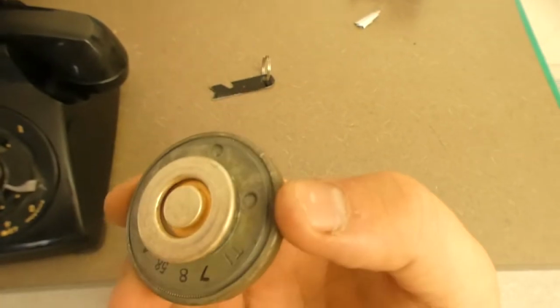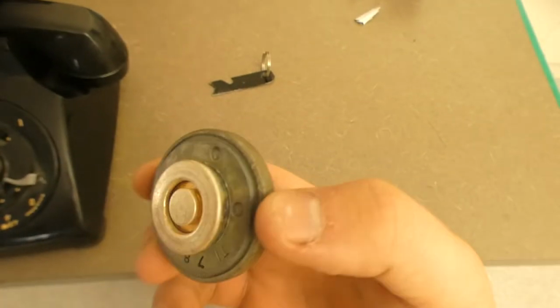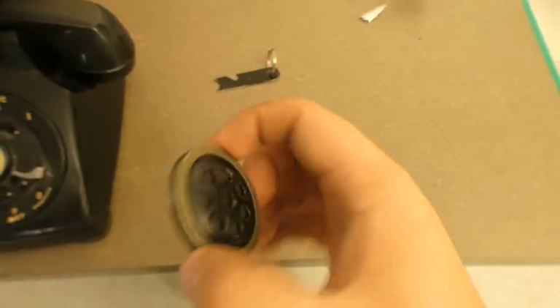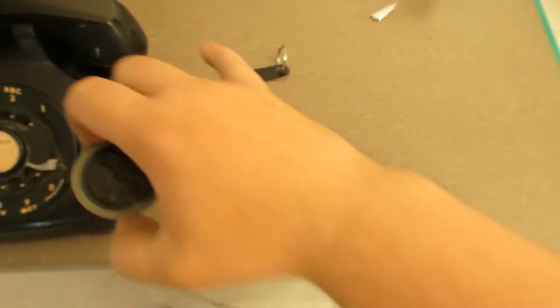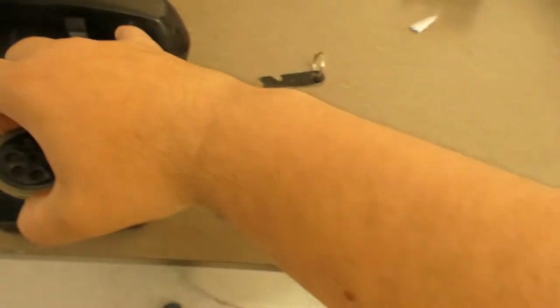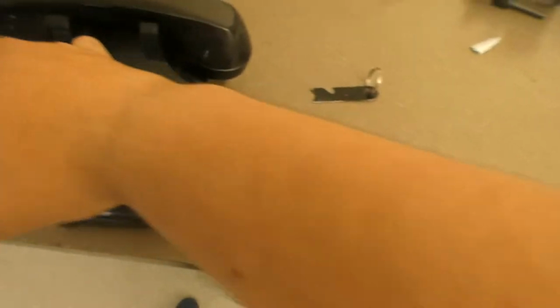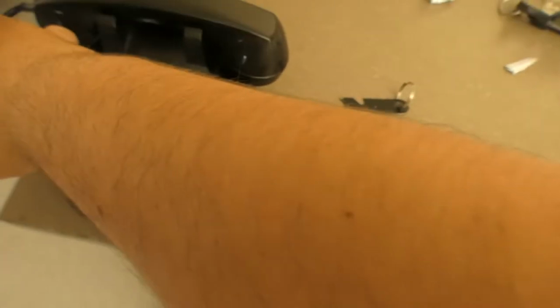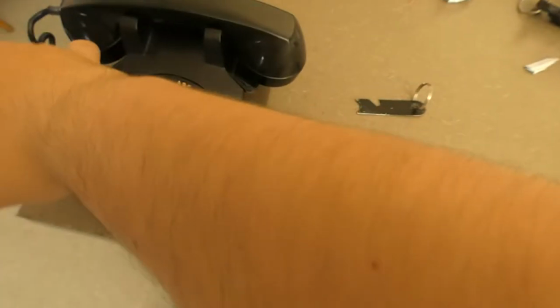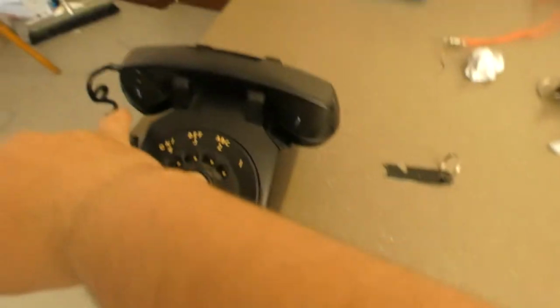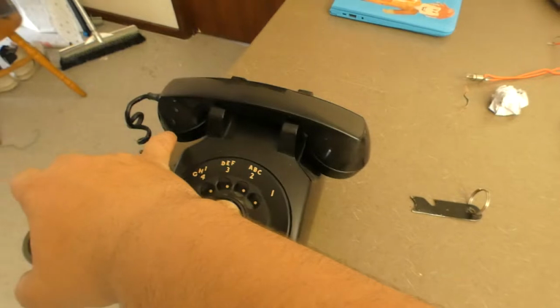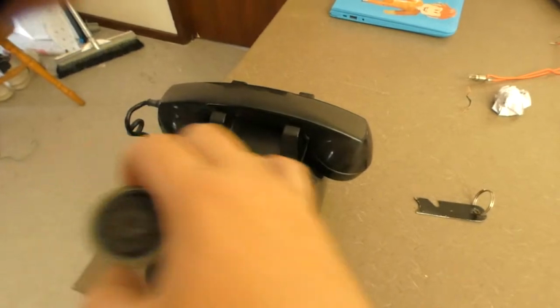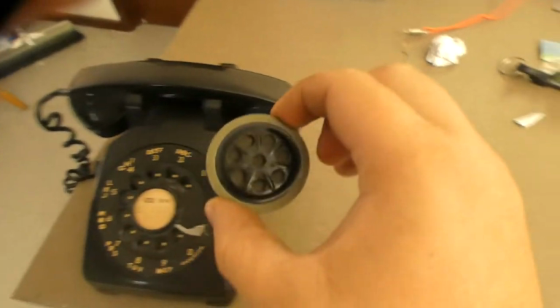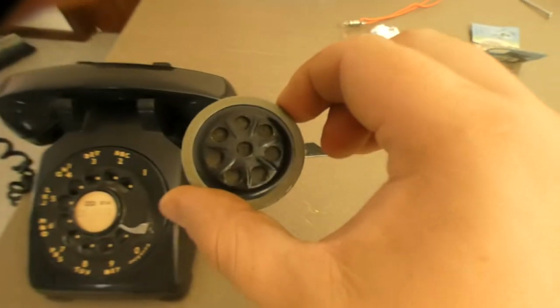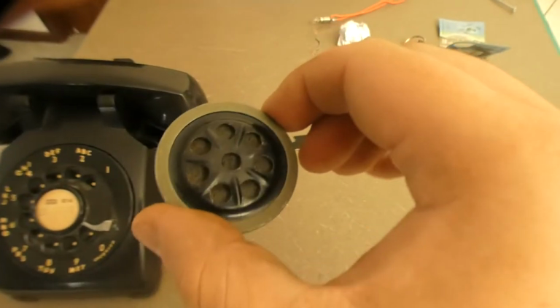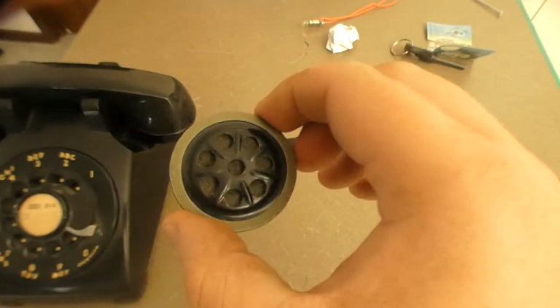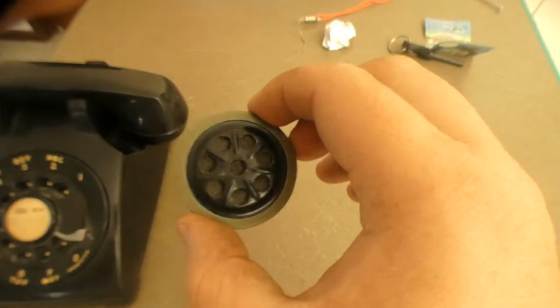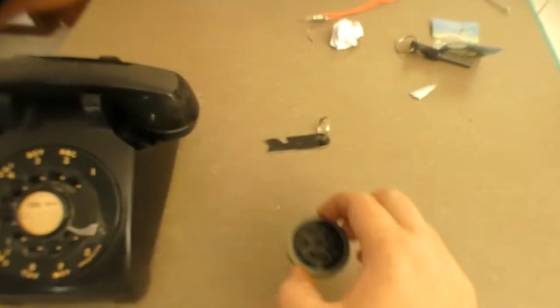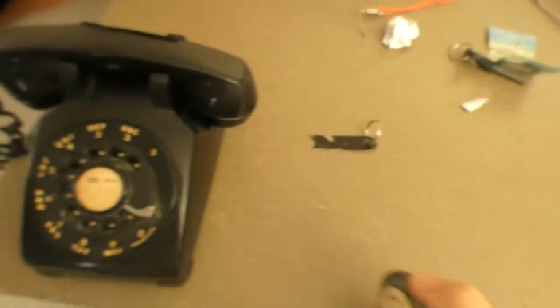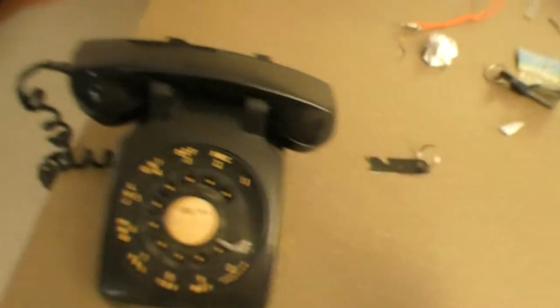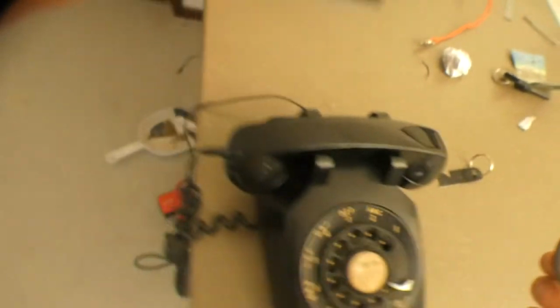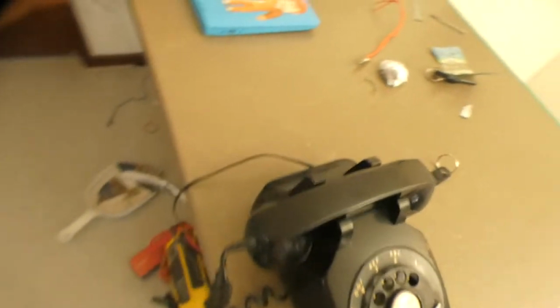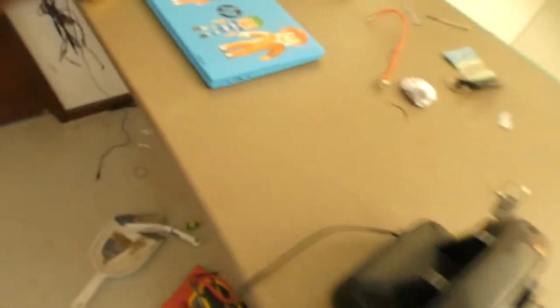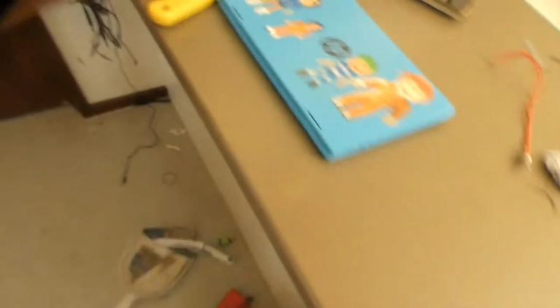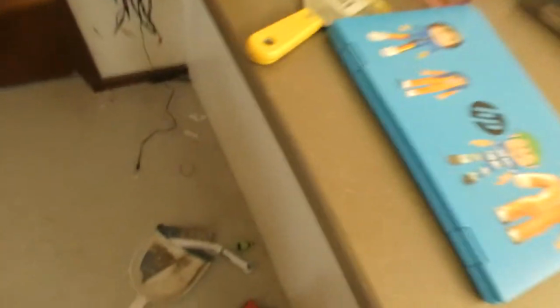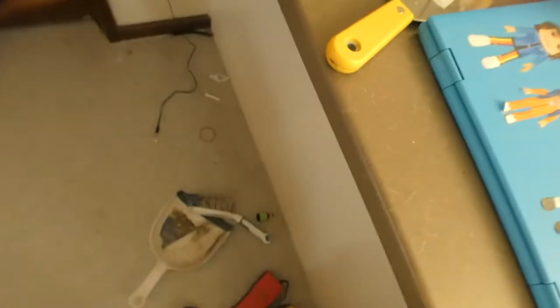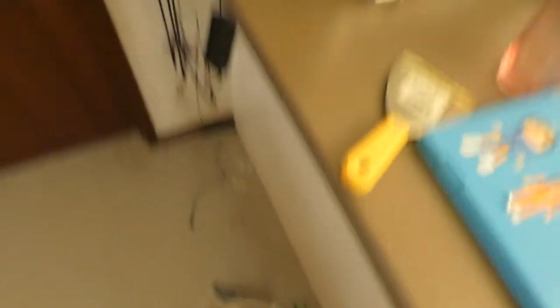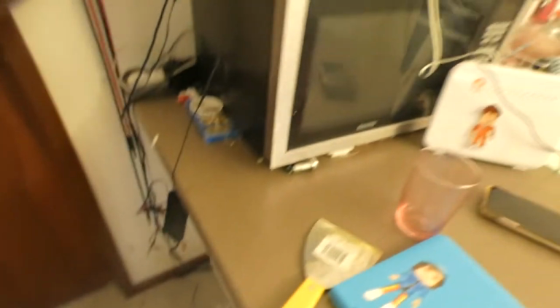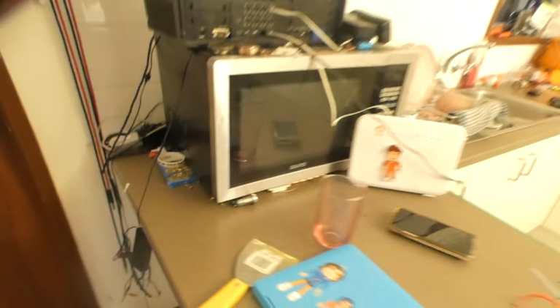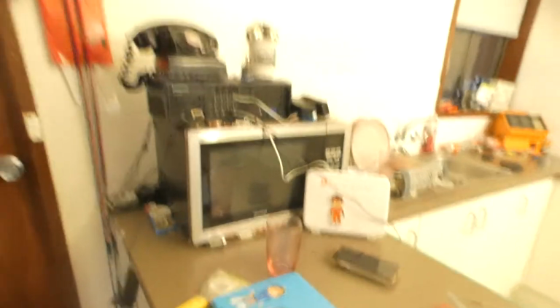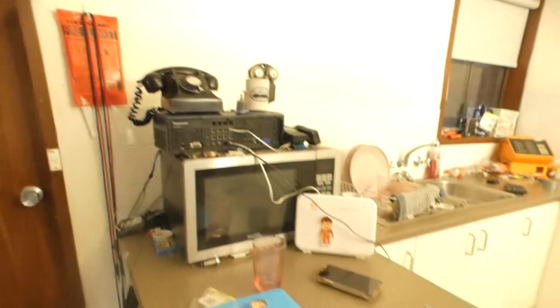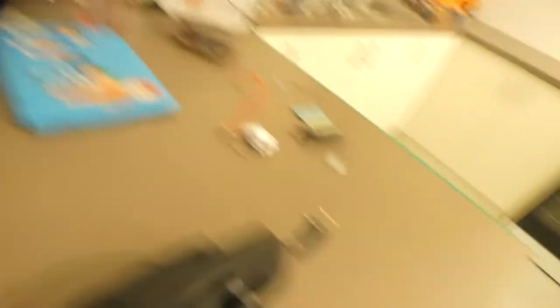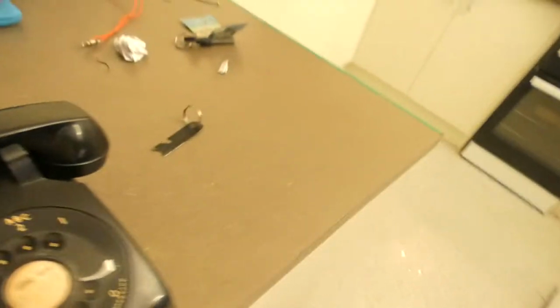I had to recycle the old microphone, and put the one from my other phone in there. This is the original one that came out of the phone — it wasn't working well, it was buzzing like crazy. I'm not going to throw it away; I'm keeping it for the original parts.